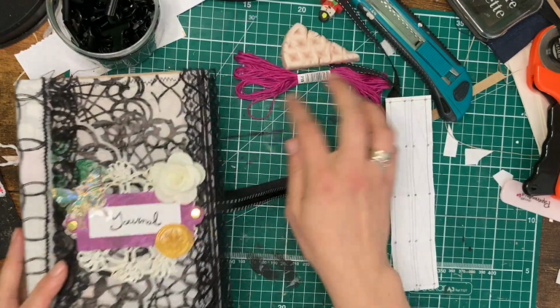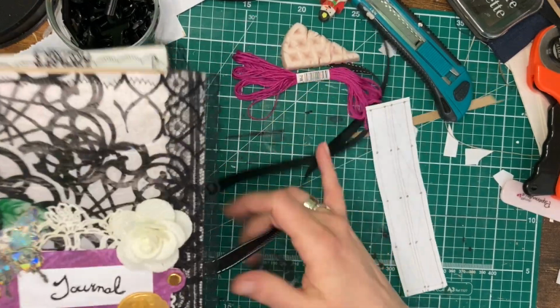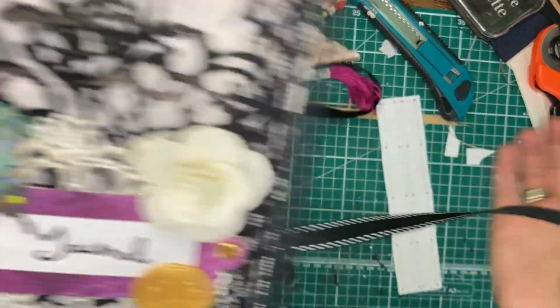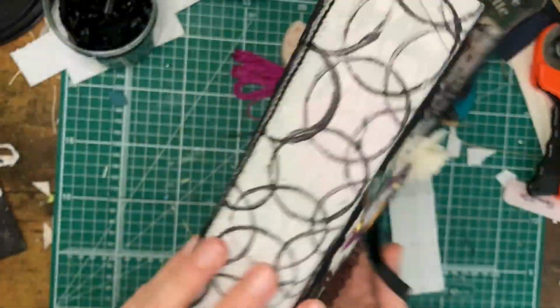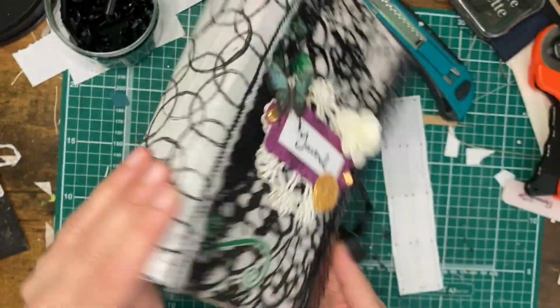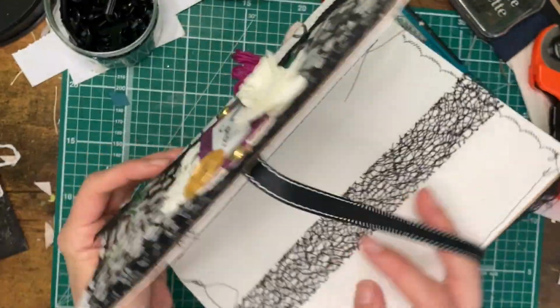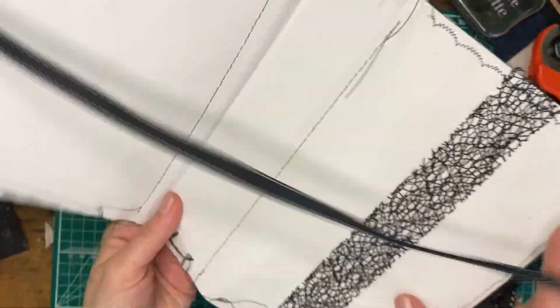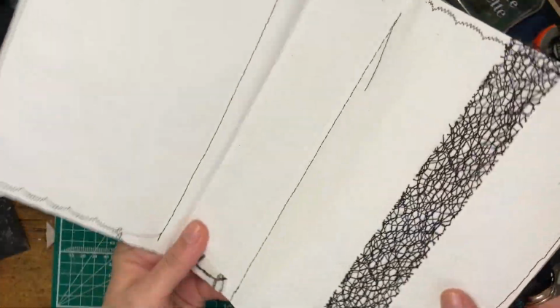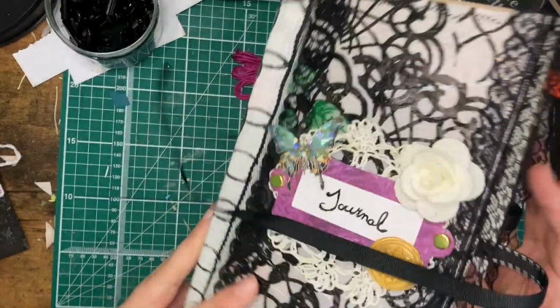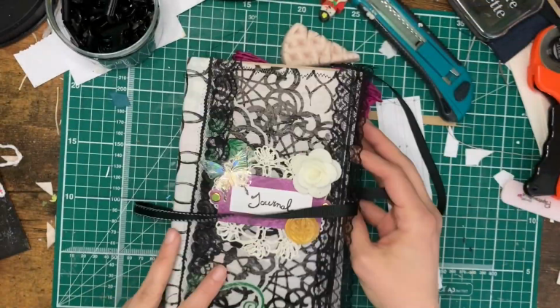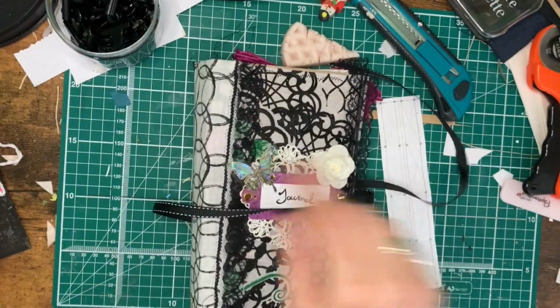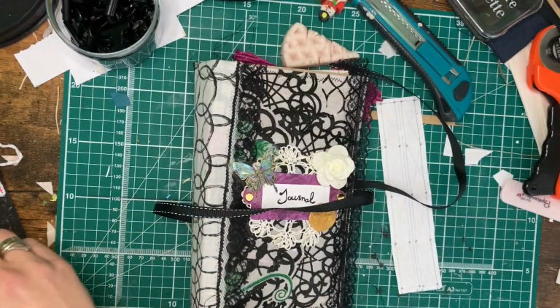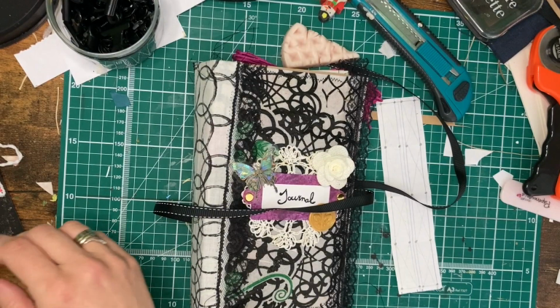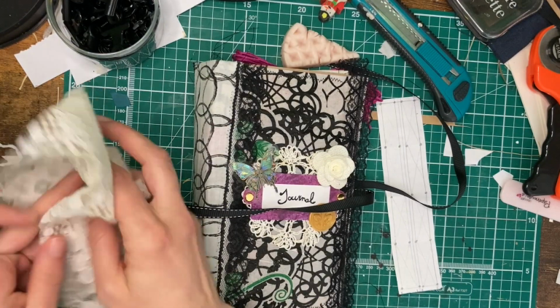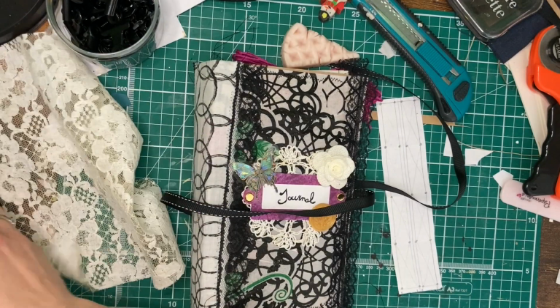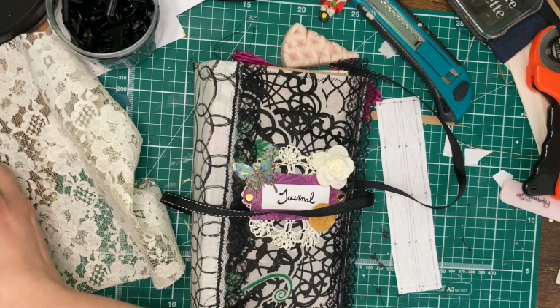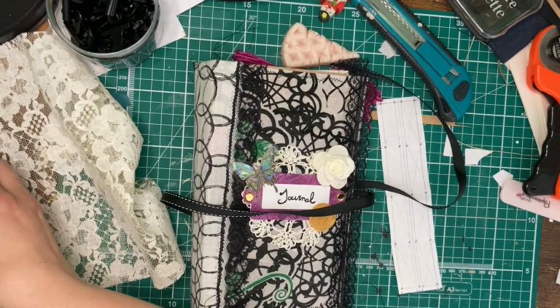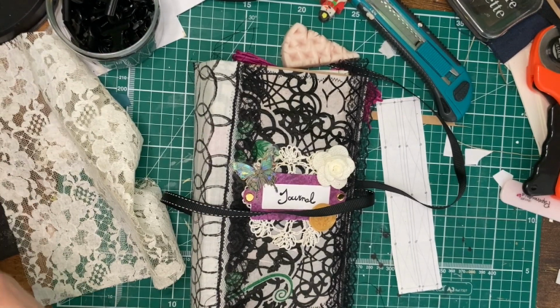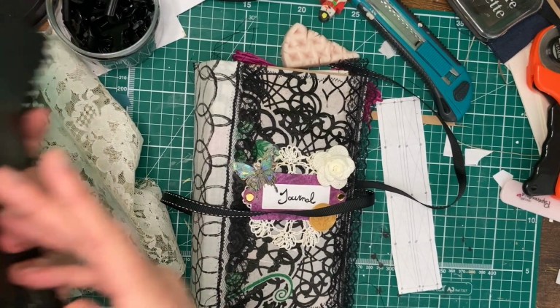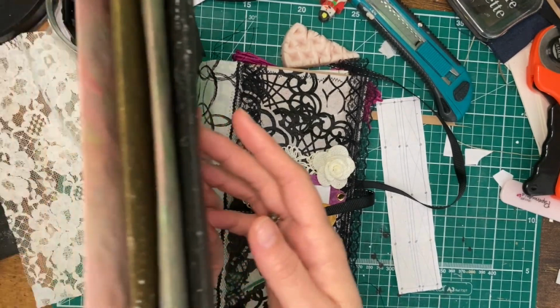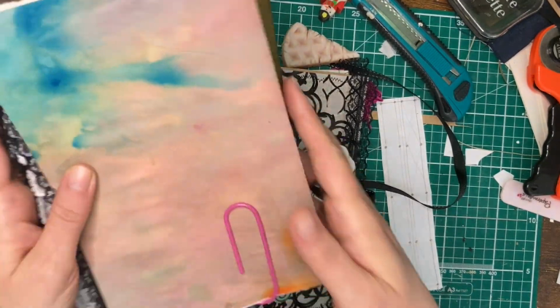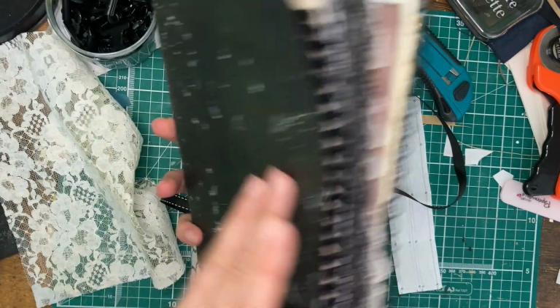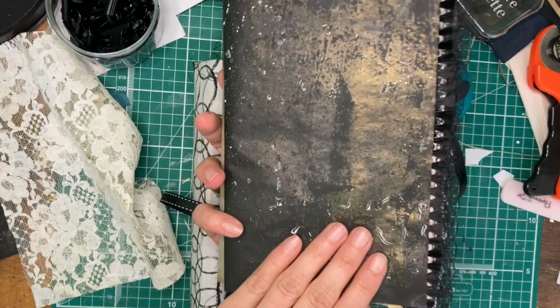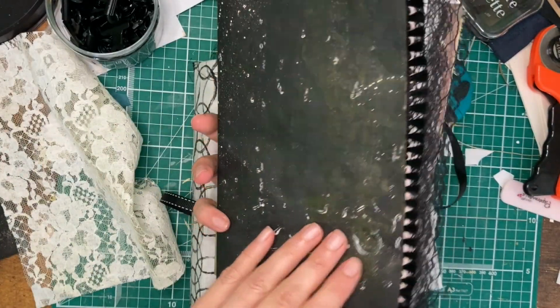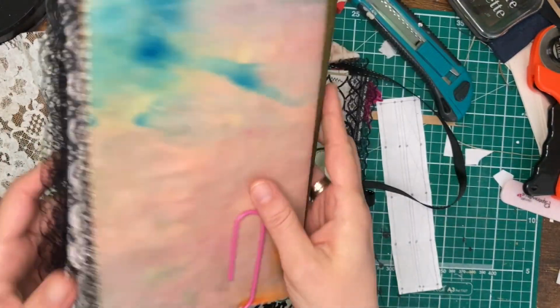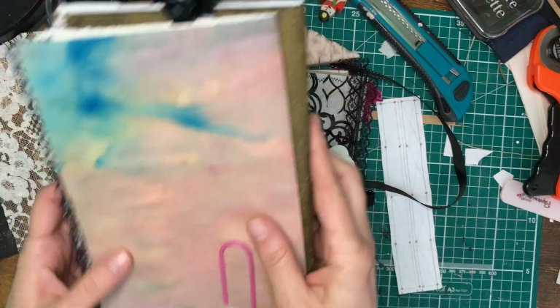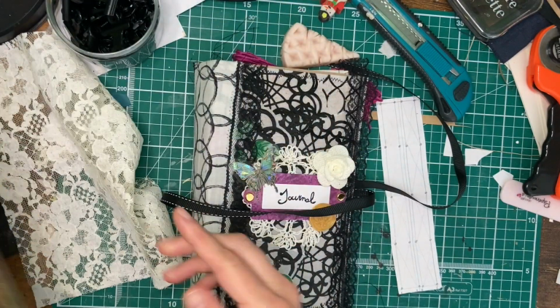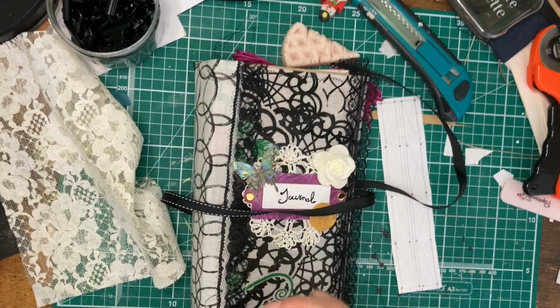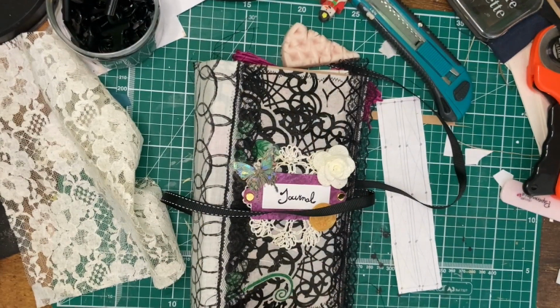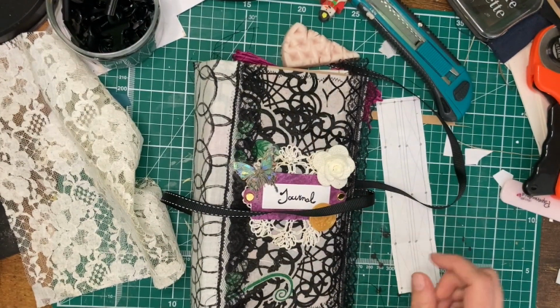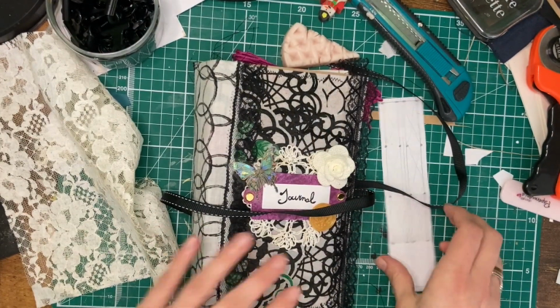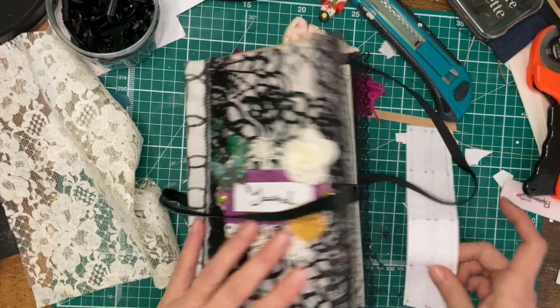Once you've prepared your template, it's time to punch the holes in the spine of your book and in your signatures. I have everything prepared and ready.